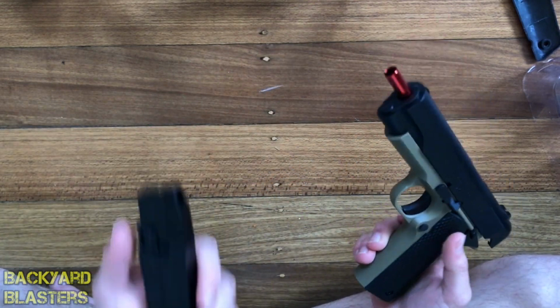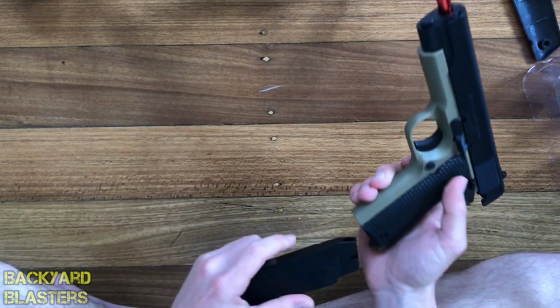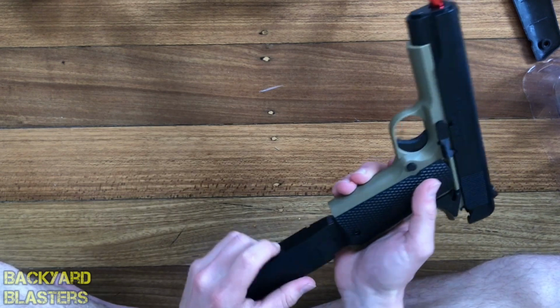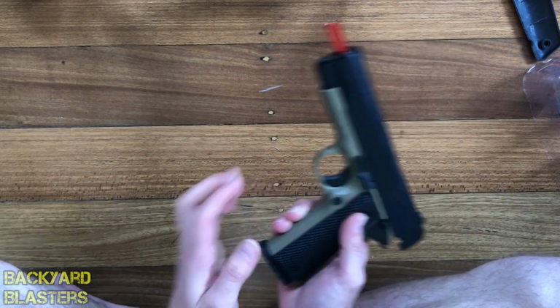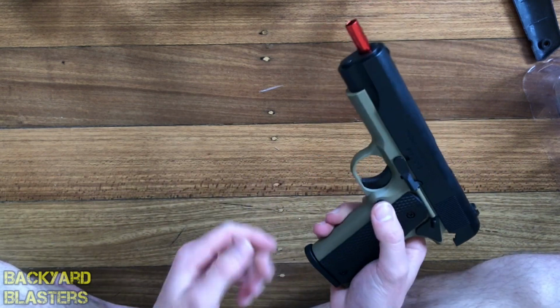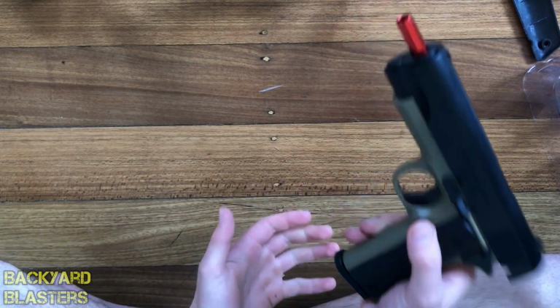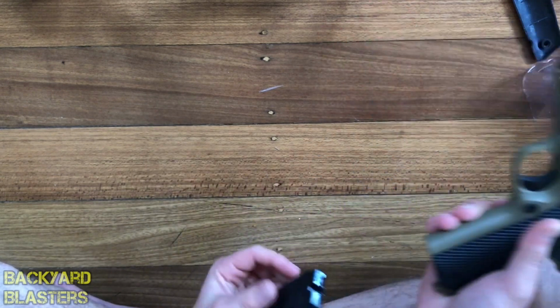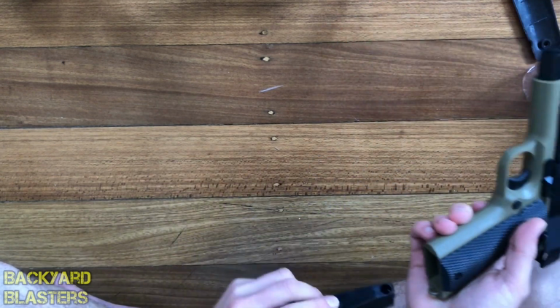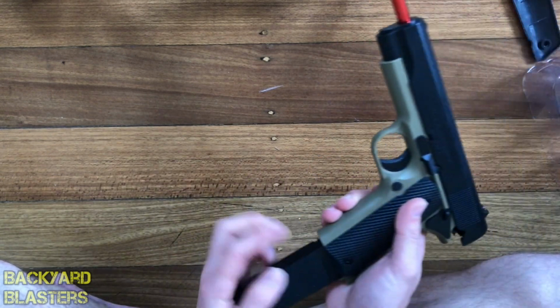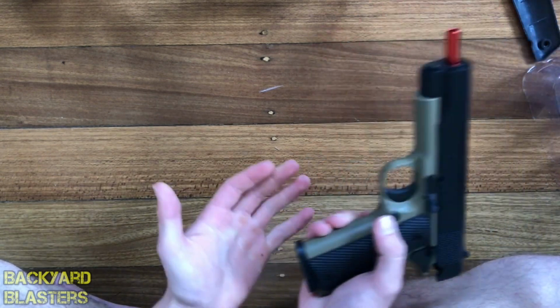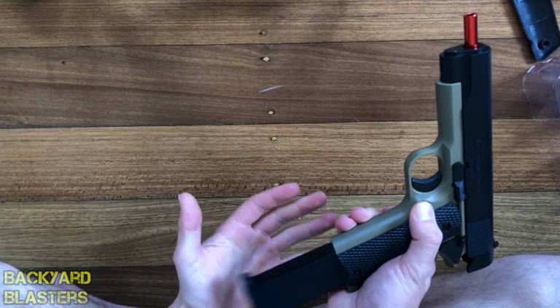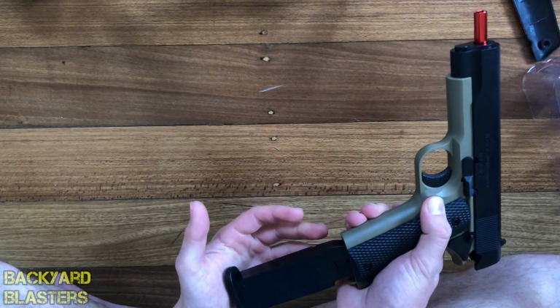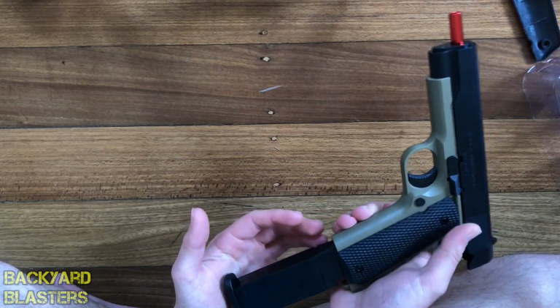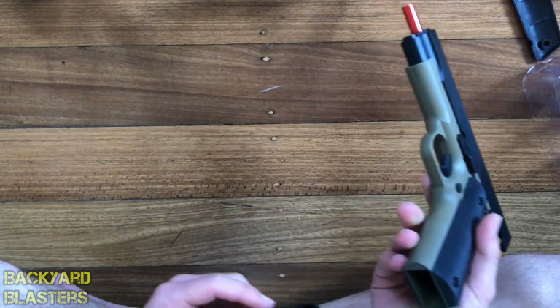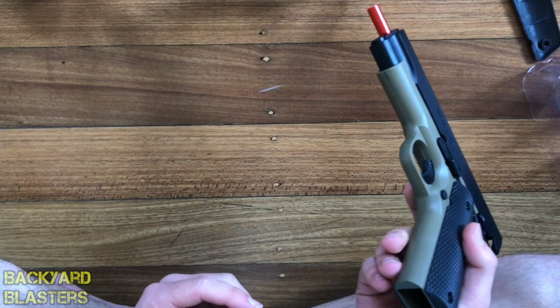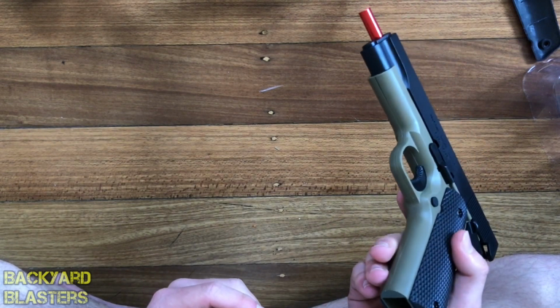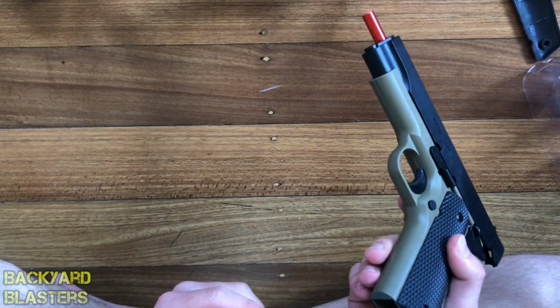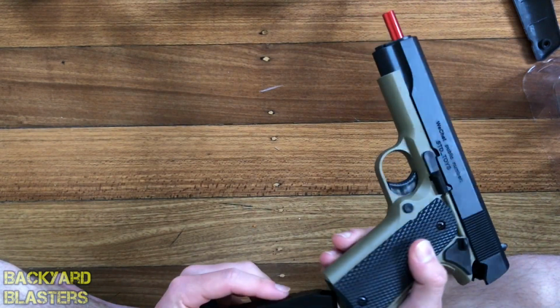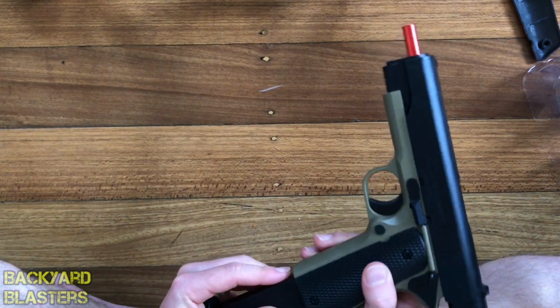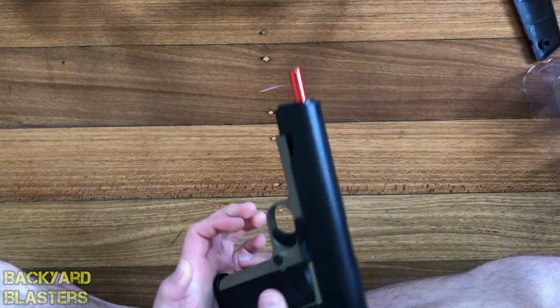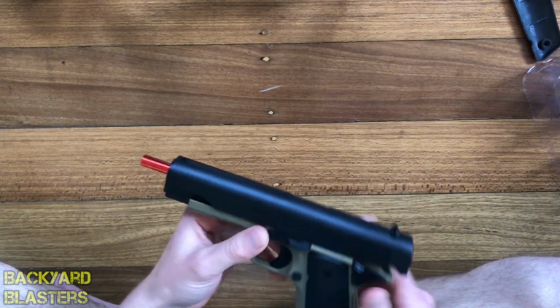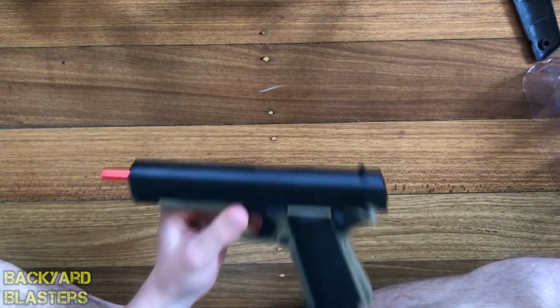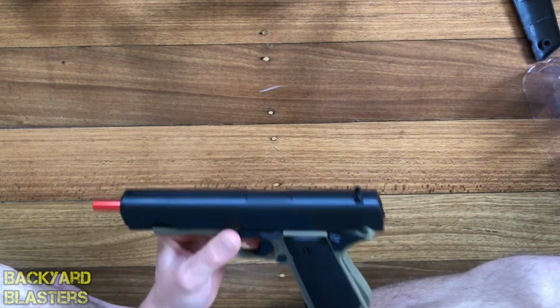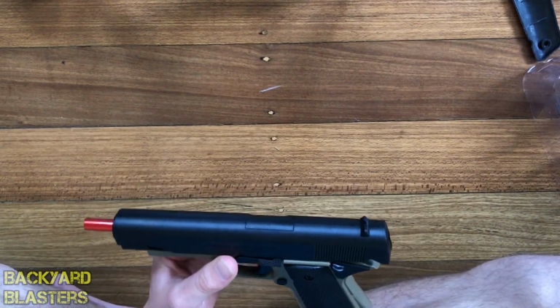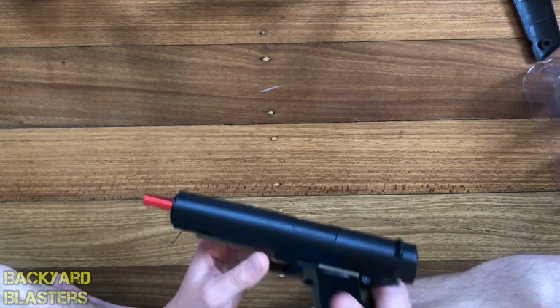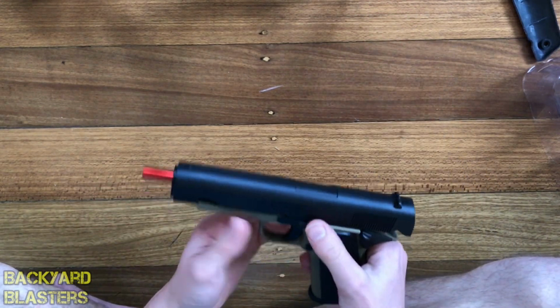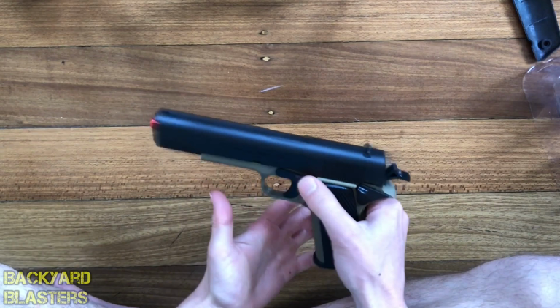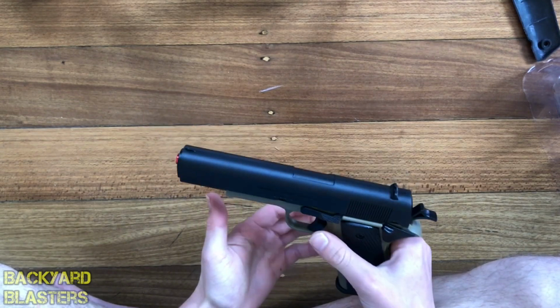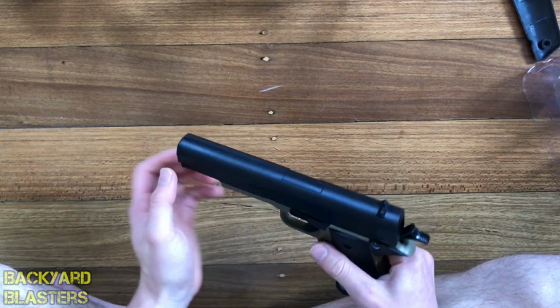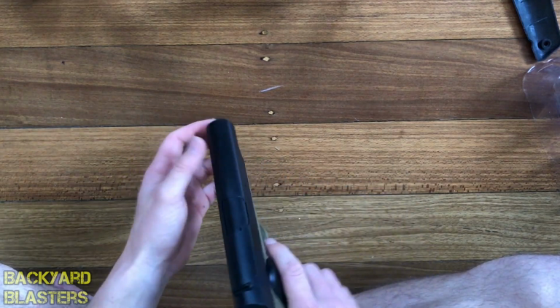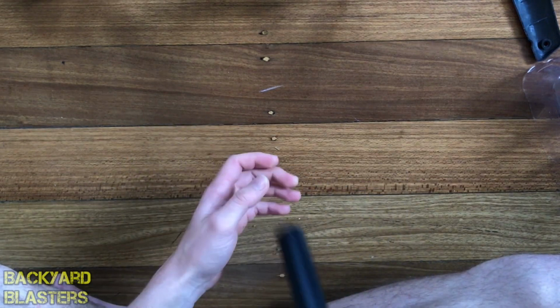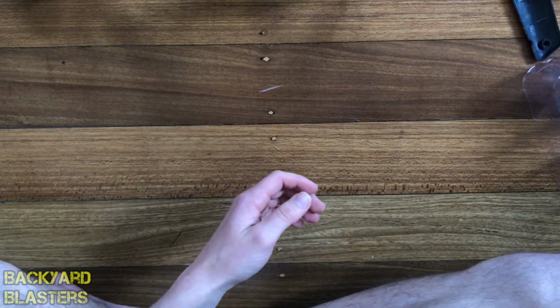See how that just shoots out? Pretty sure that's spring-loaded to shoot out like that. Whoever designed this did a really good job — that's for sure.